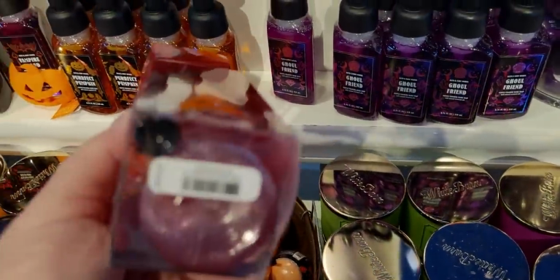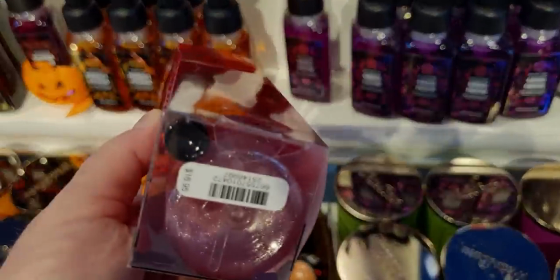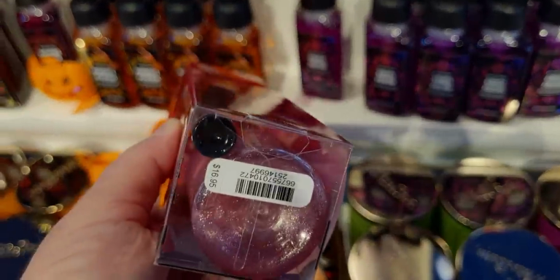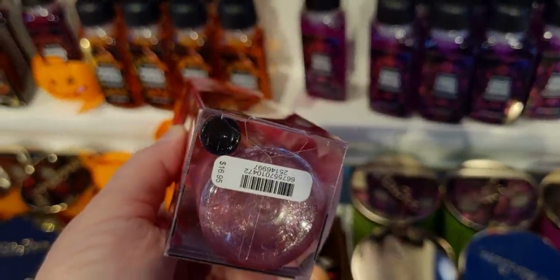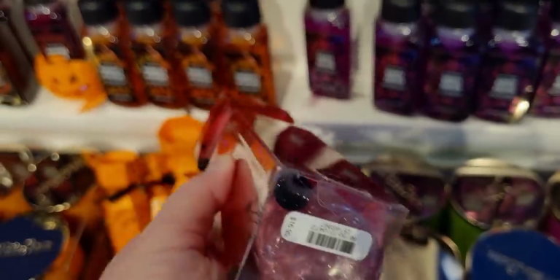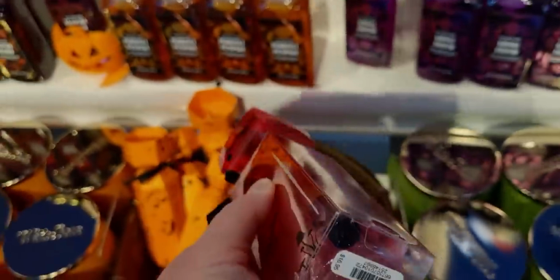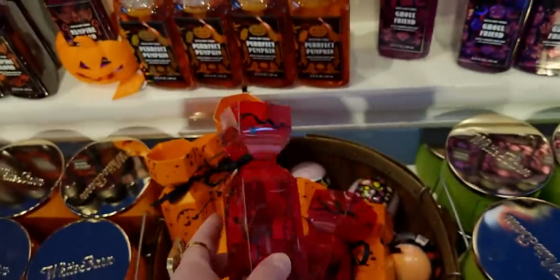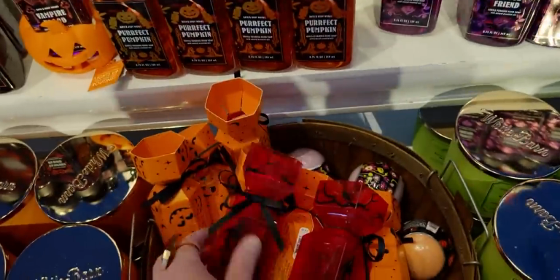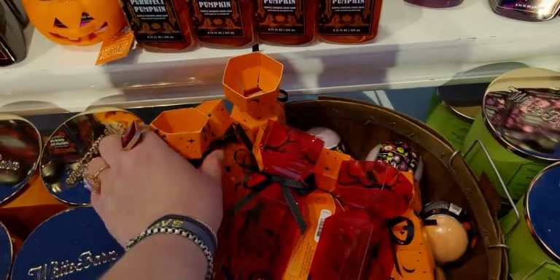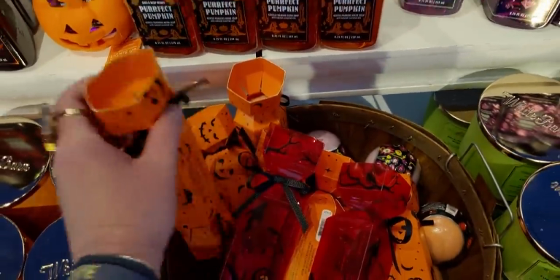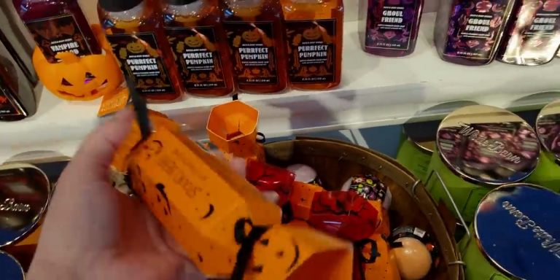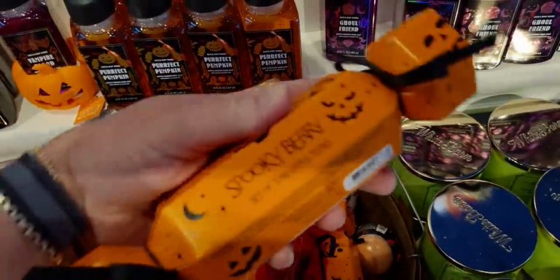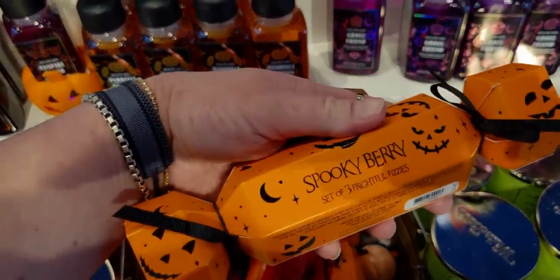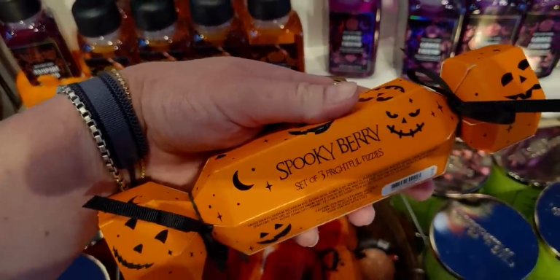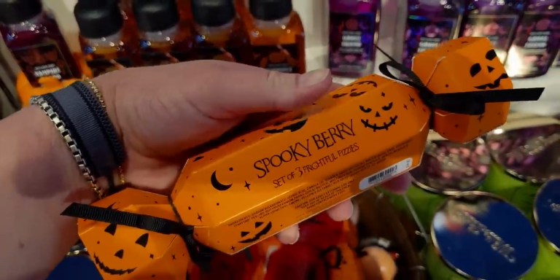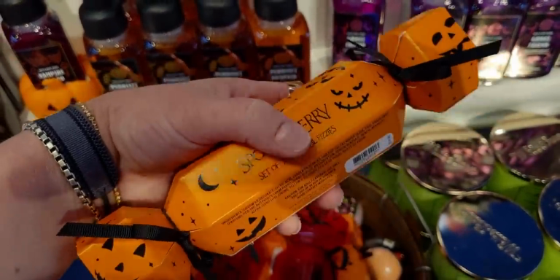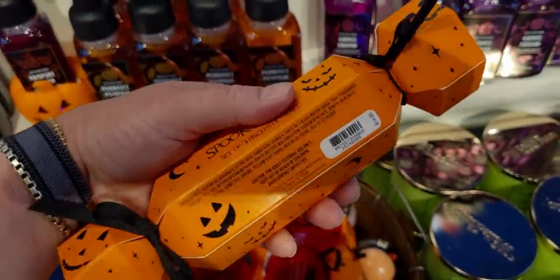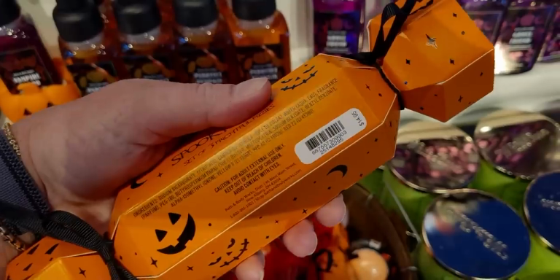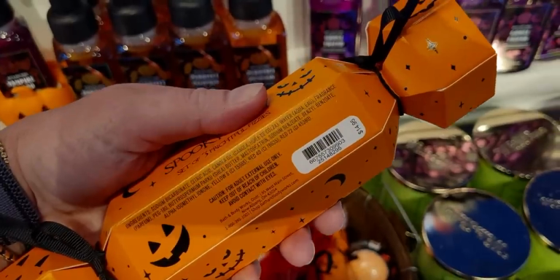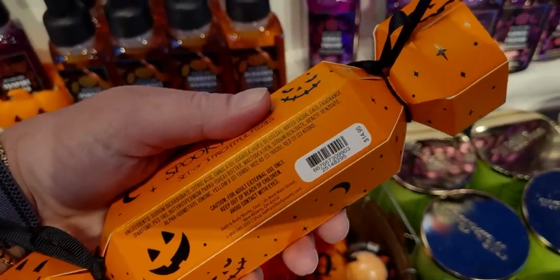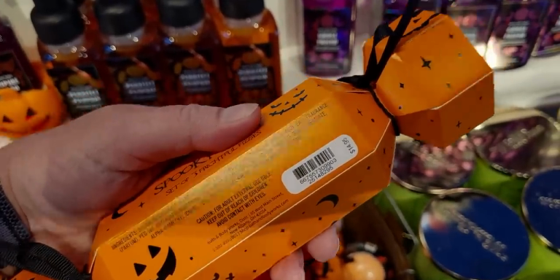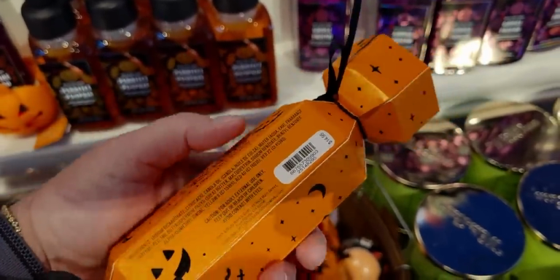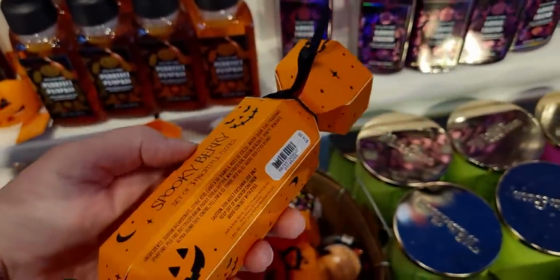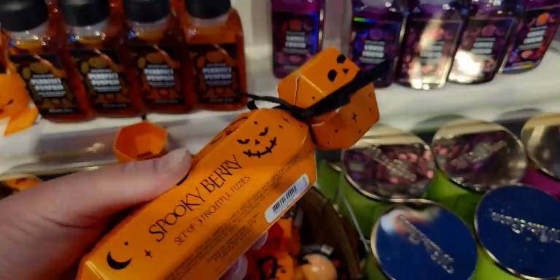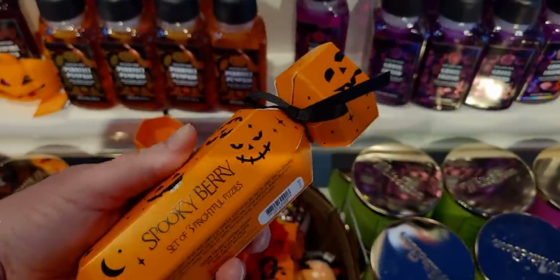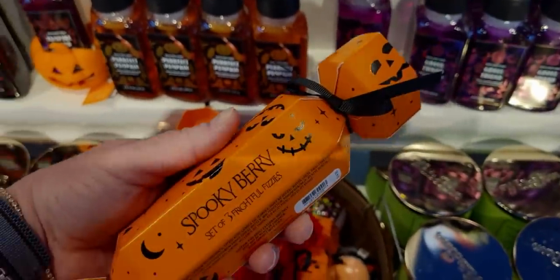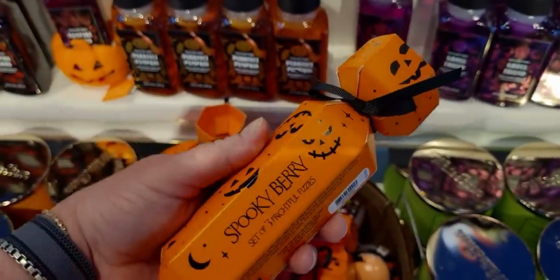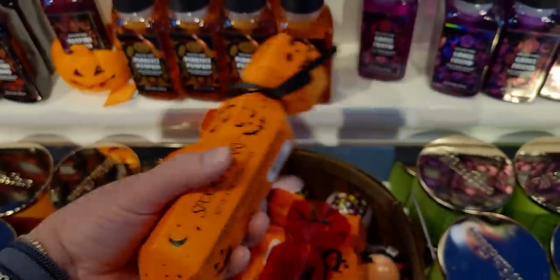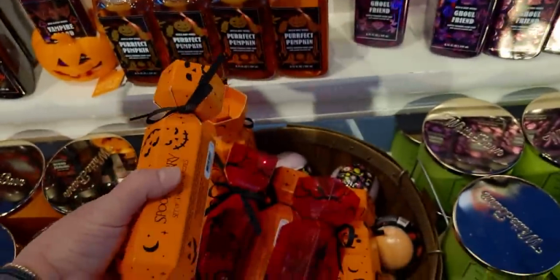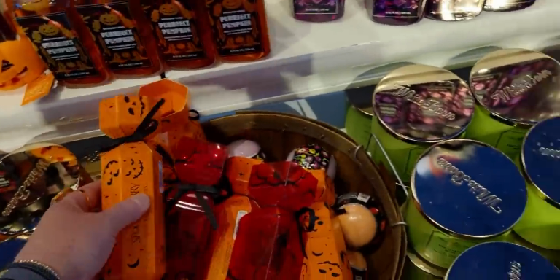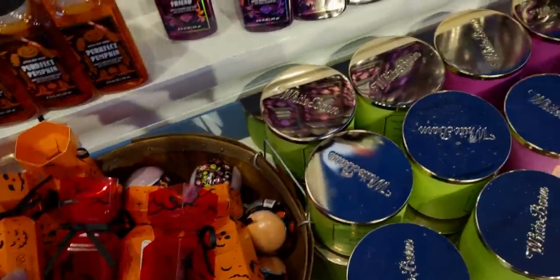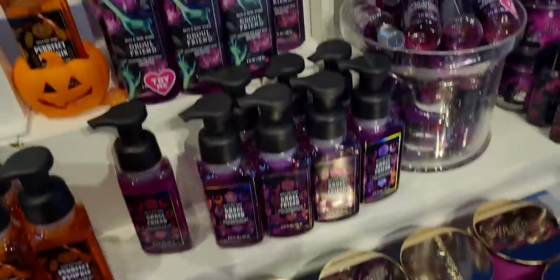This is the Vampire Diamond Shimmer Mist, $16.95. And Spooky Berry — $14.95, and that includes the three frightful fizzies in there.